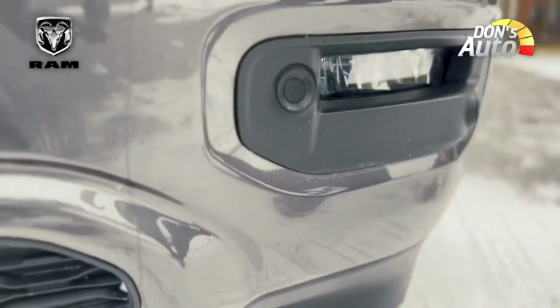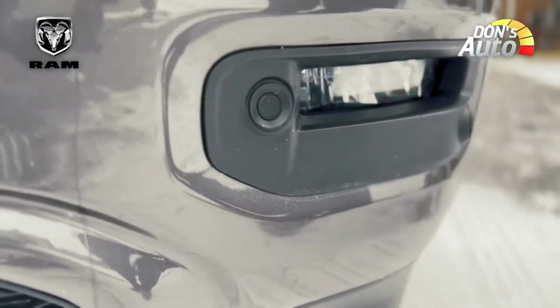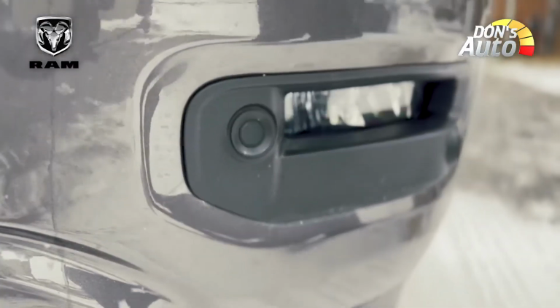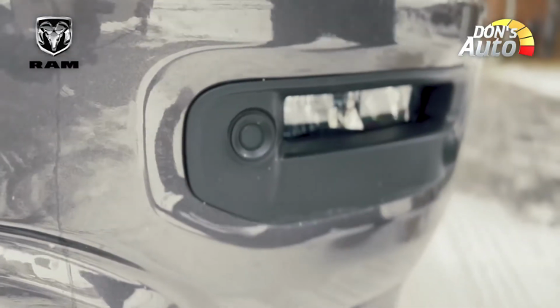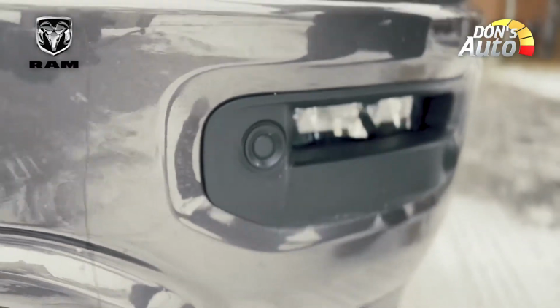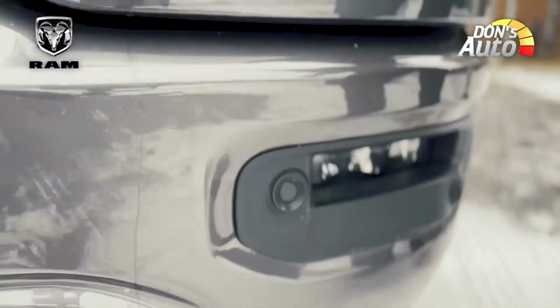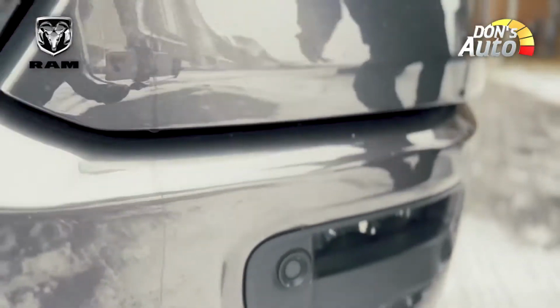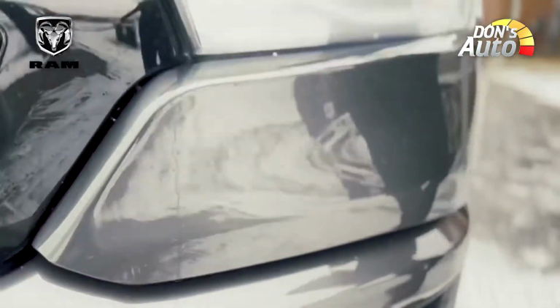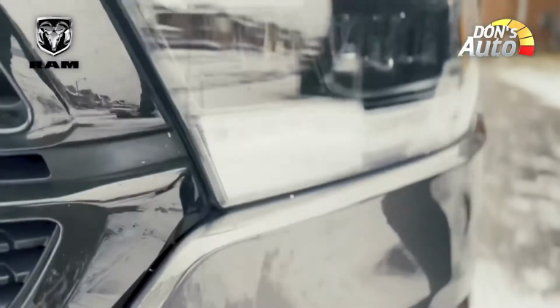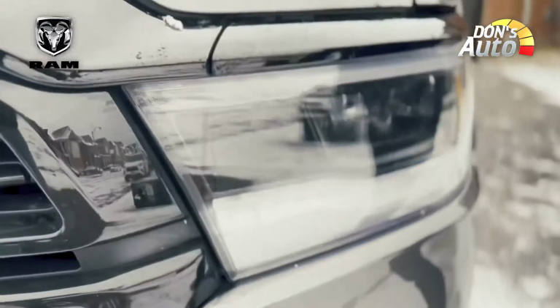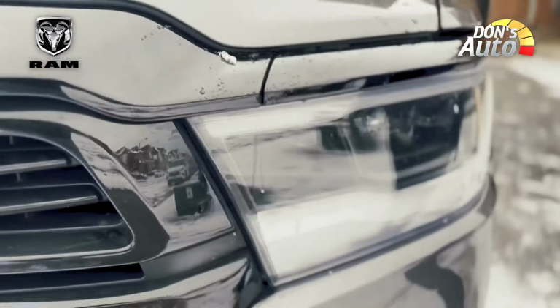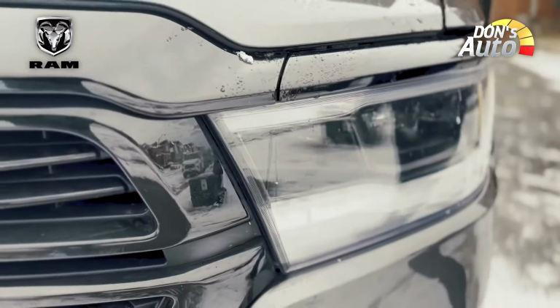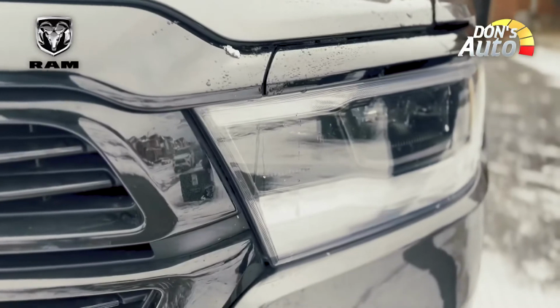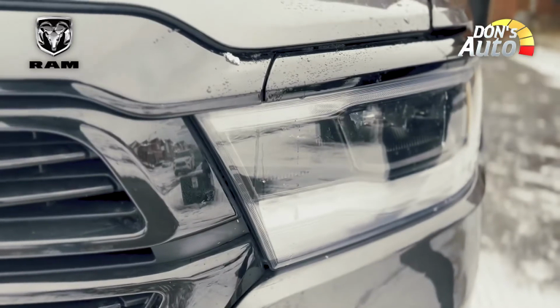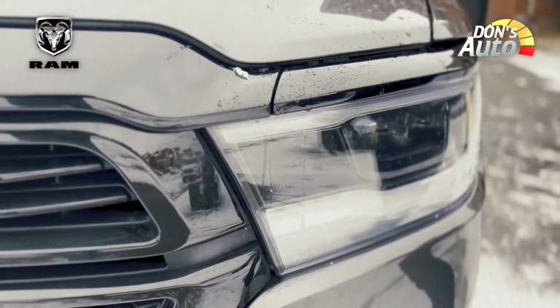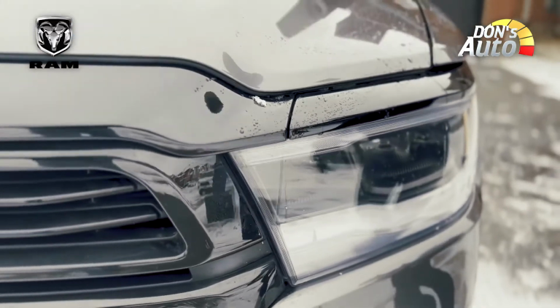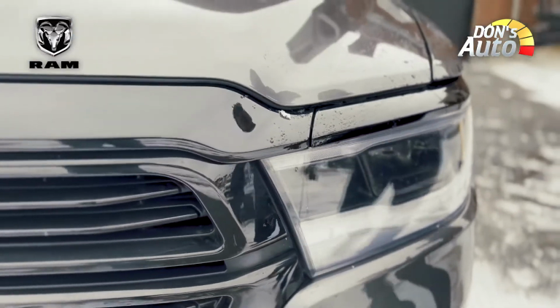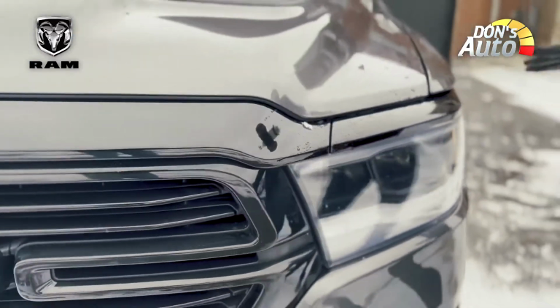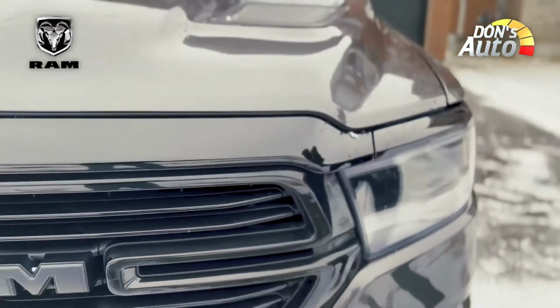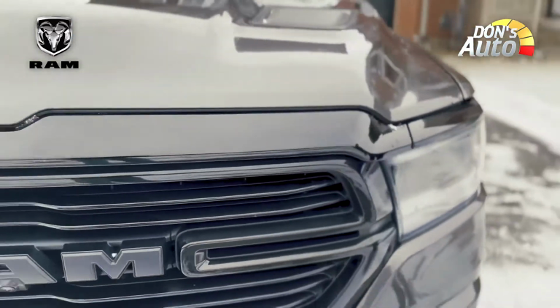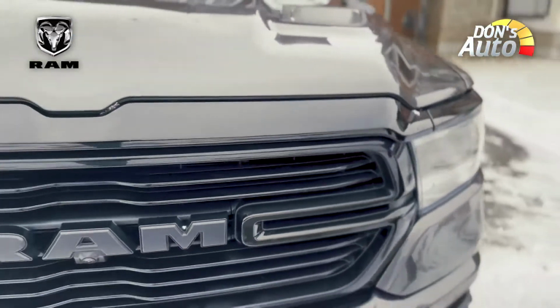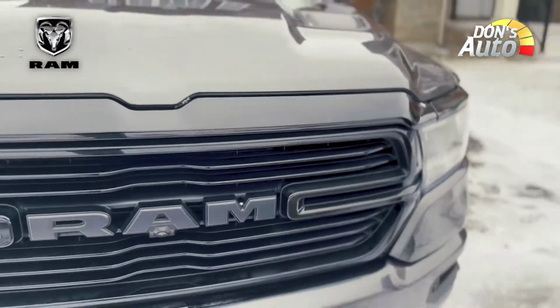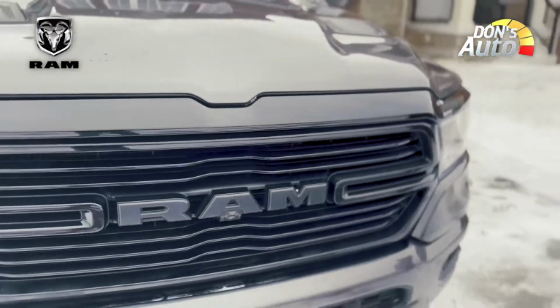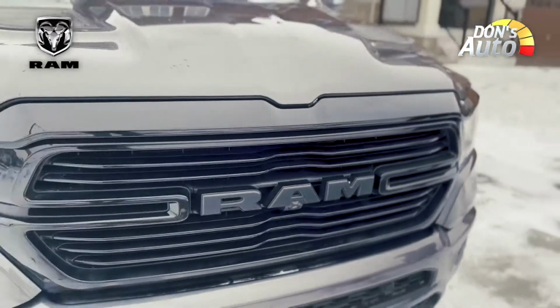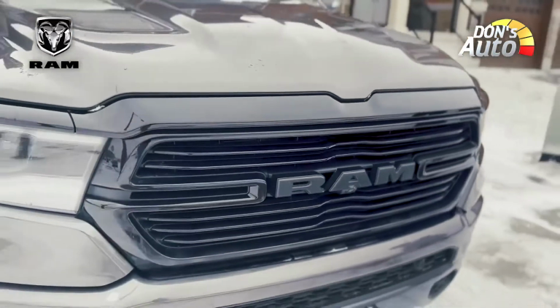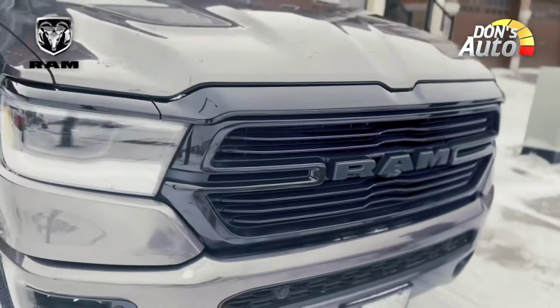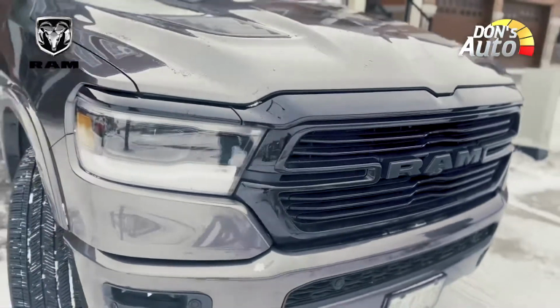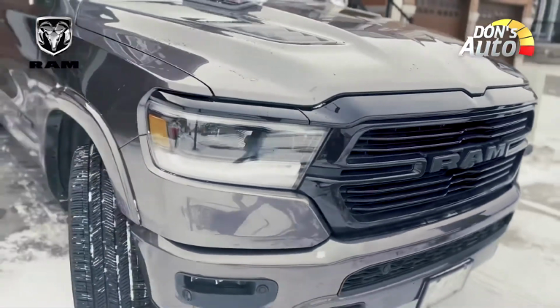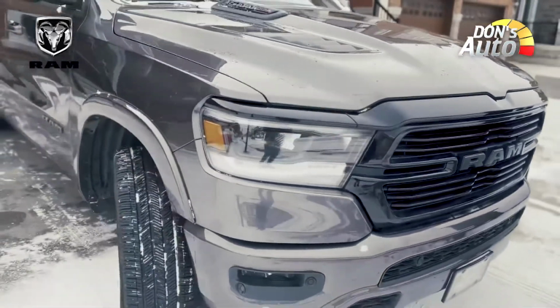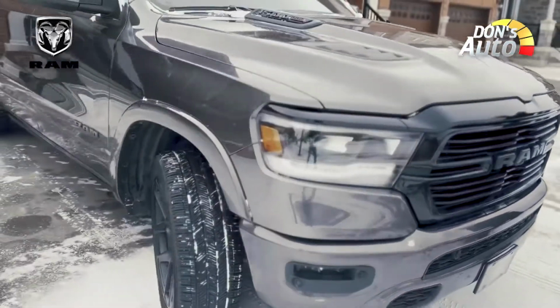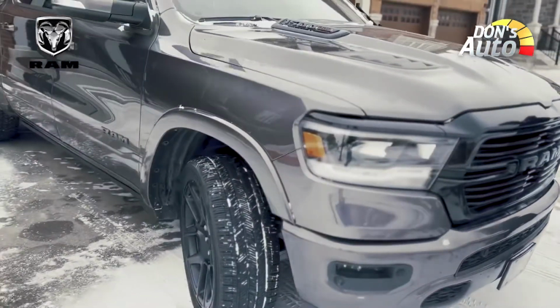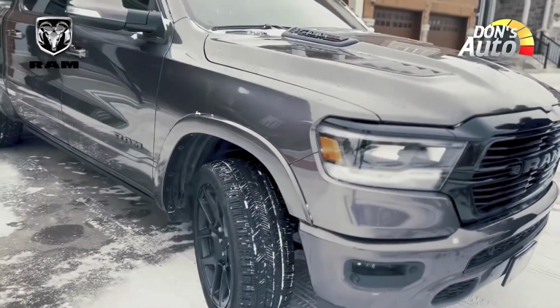We have to look at this model. There are standard LED headlights. We have to look at the air suspension.